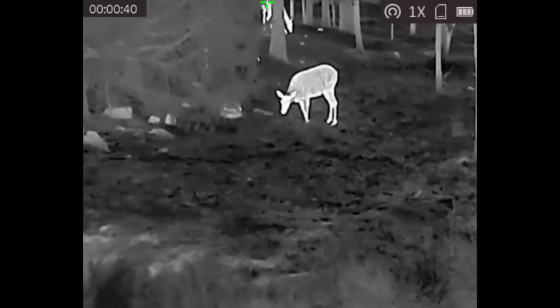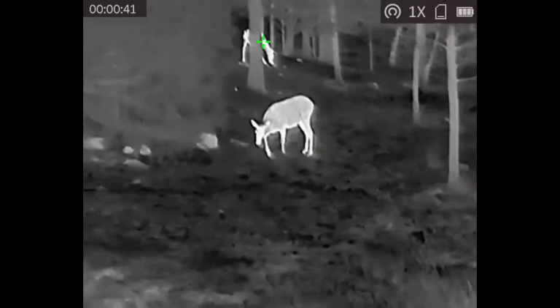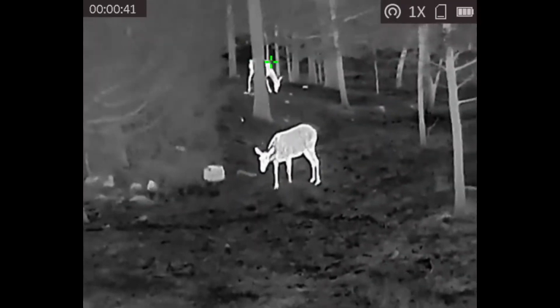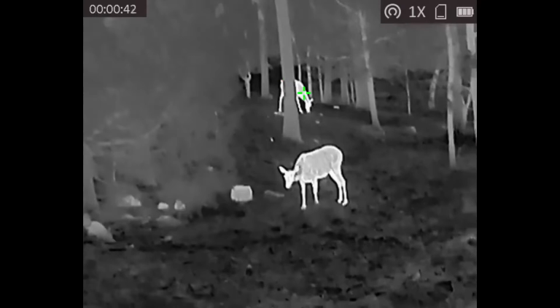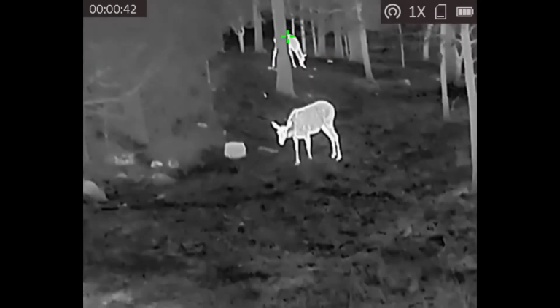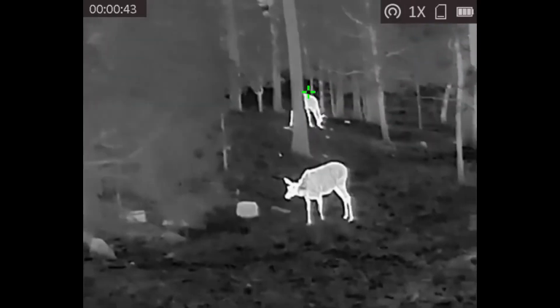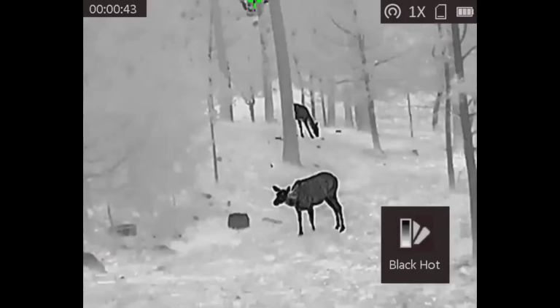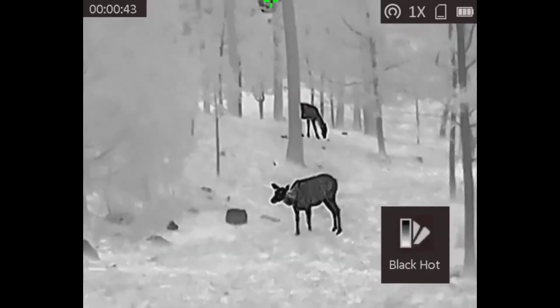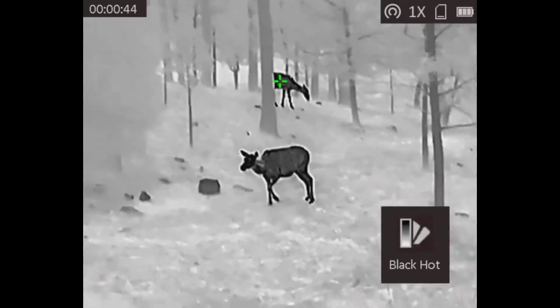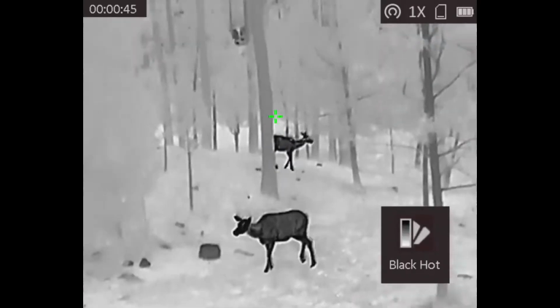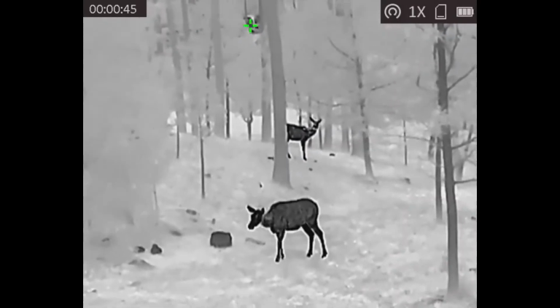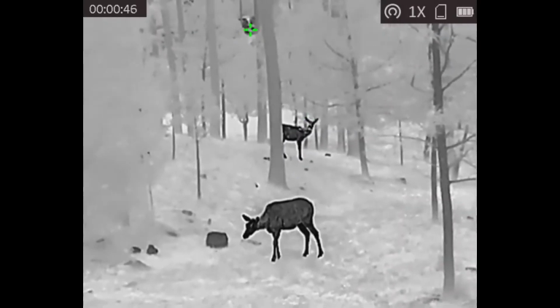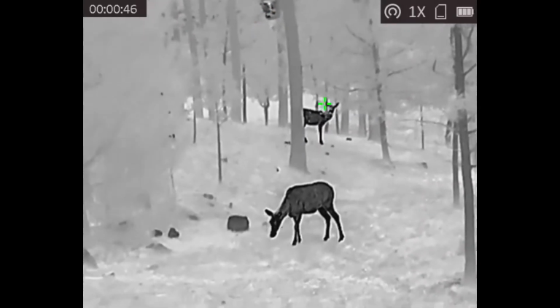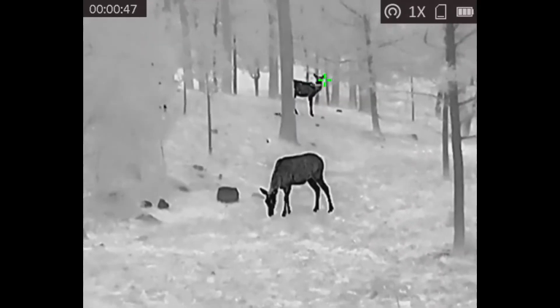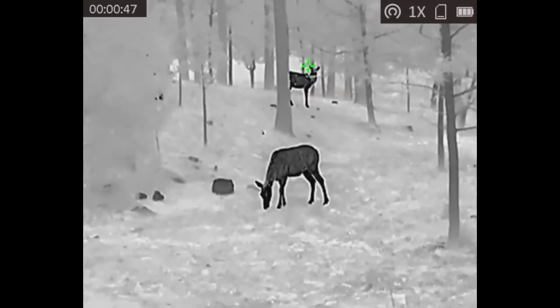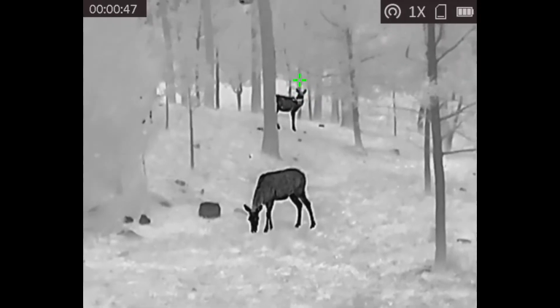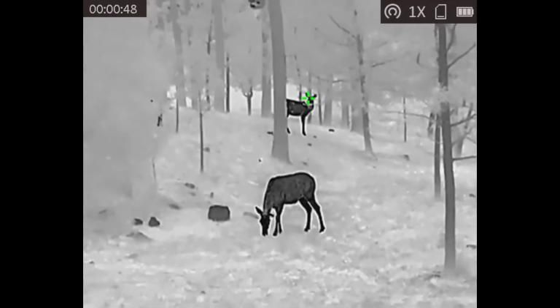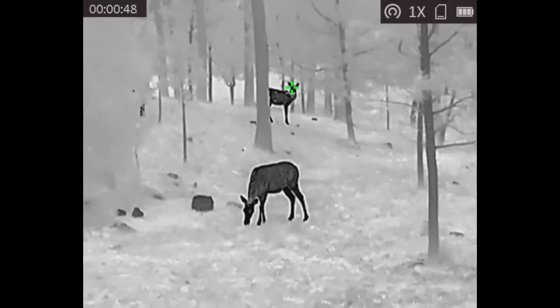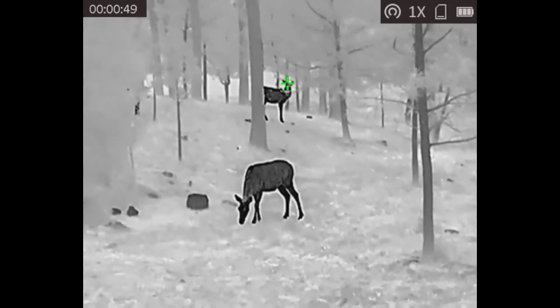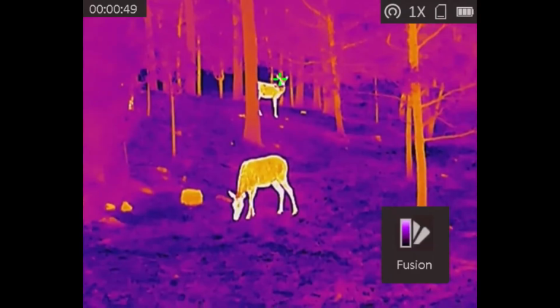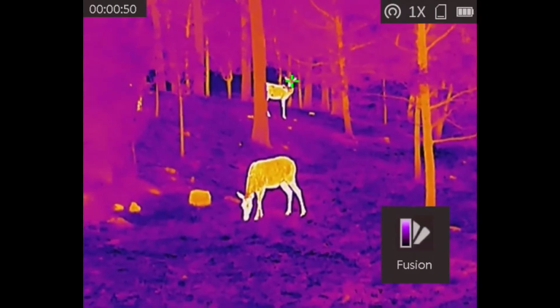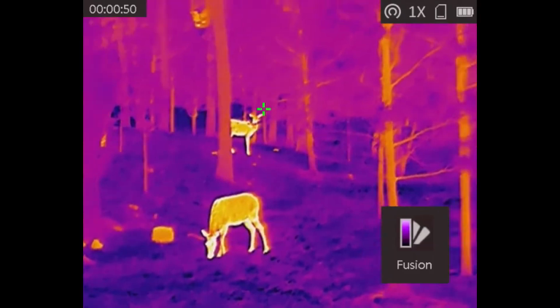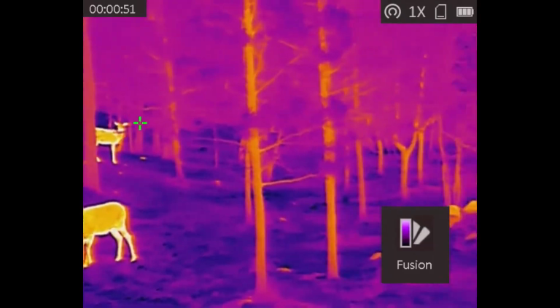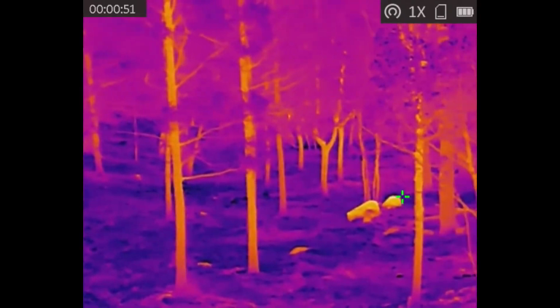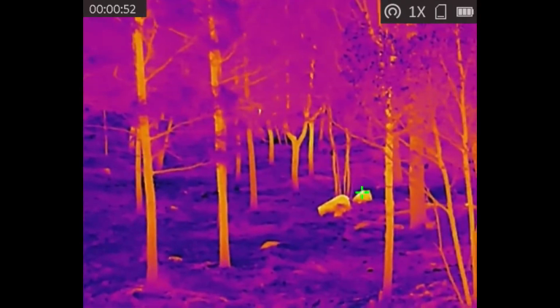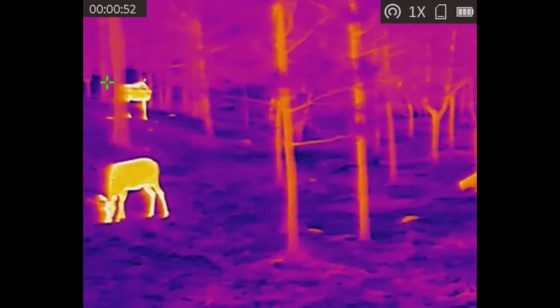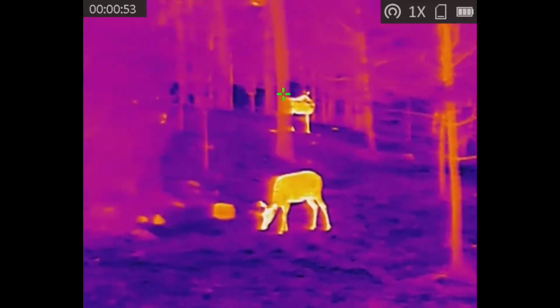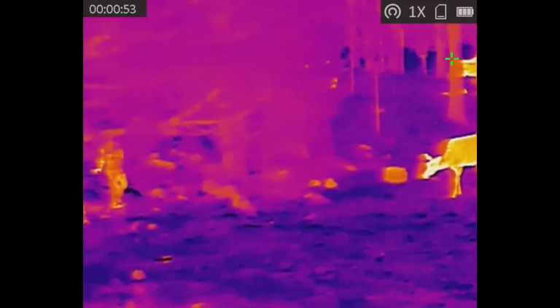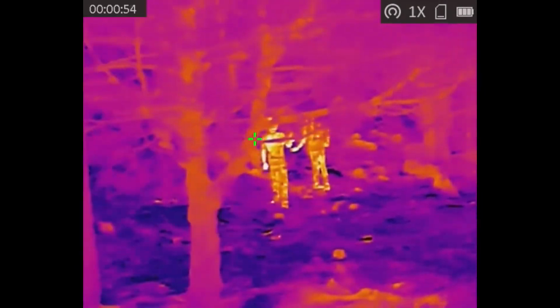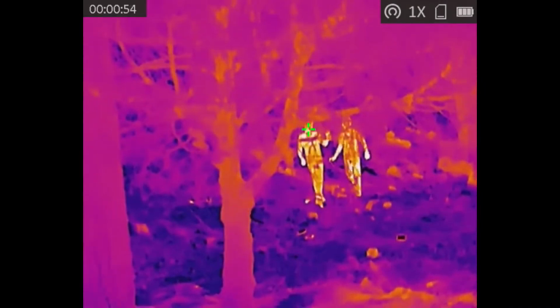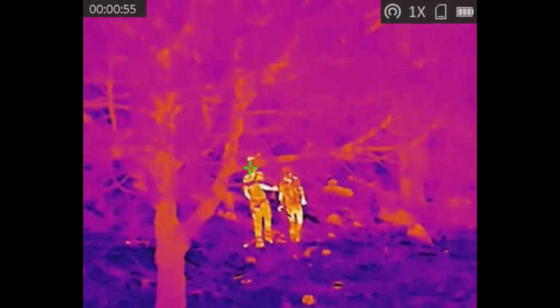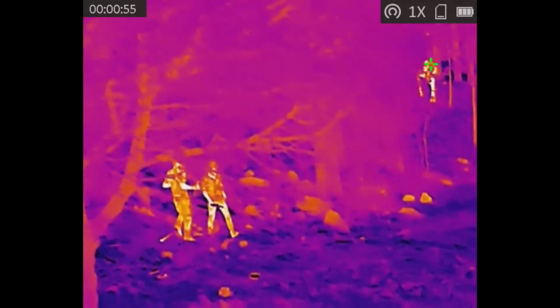I do cut scenes pretty quickly here, so I'll try and make this quick. It has four different modes, as you can see: black hot, white hot, fusion, and red hot, which highlights the hottest object on the screen.